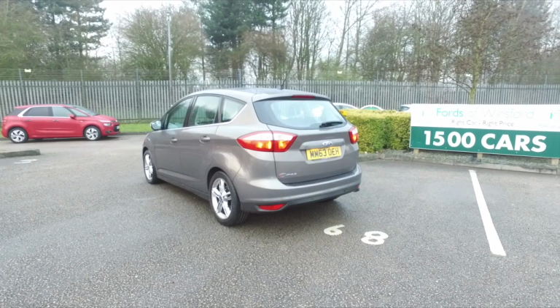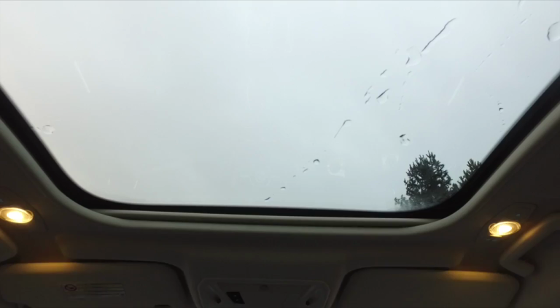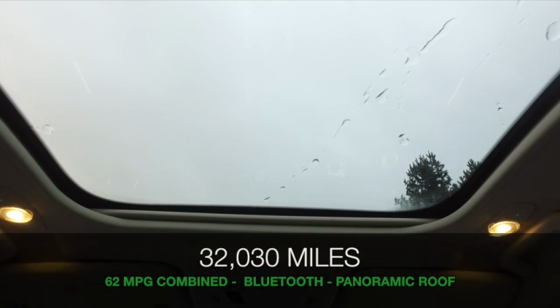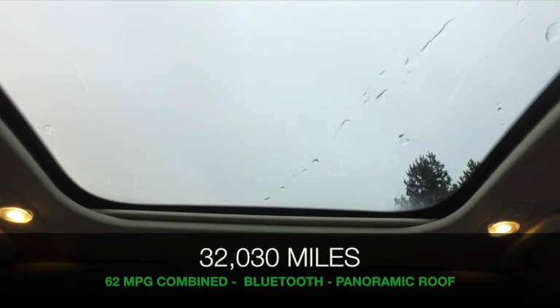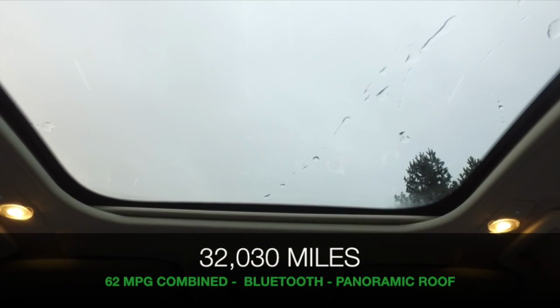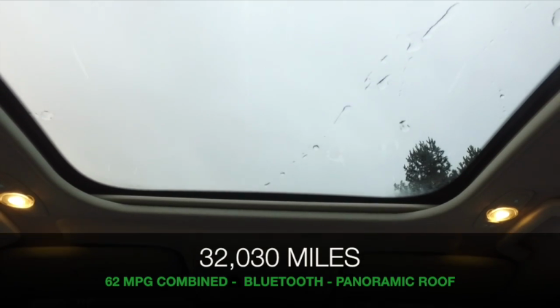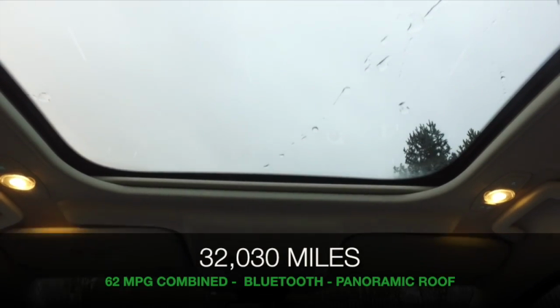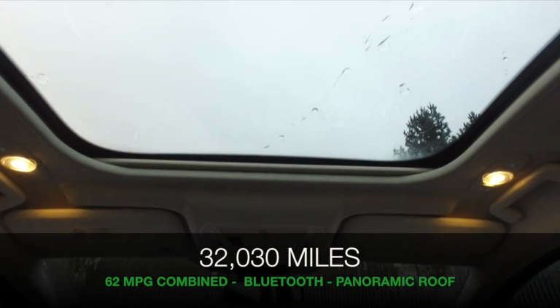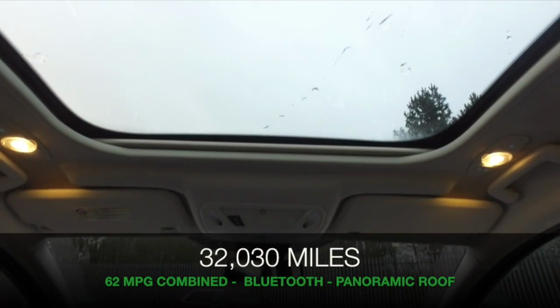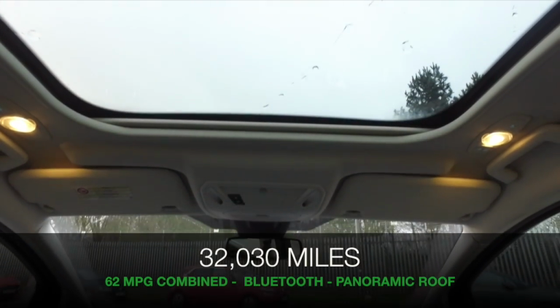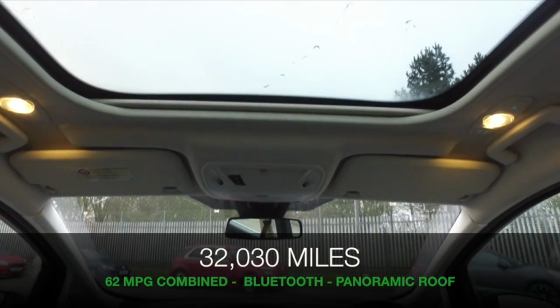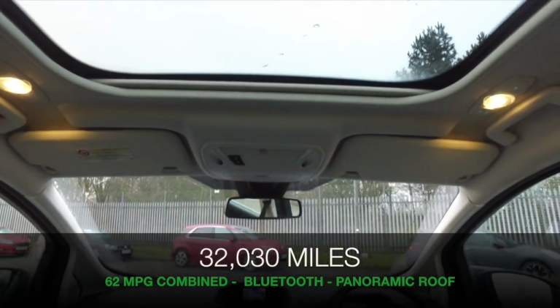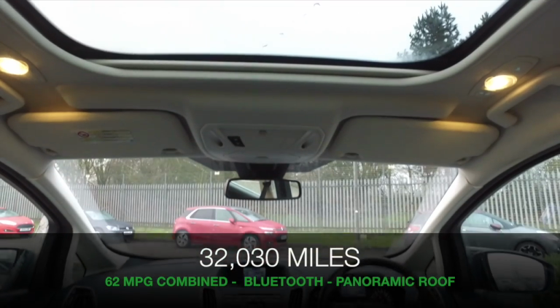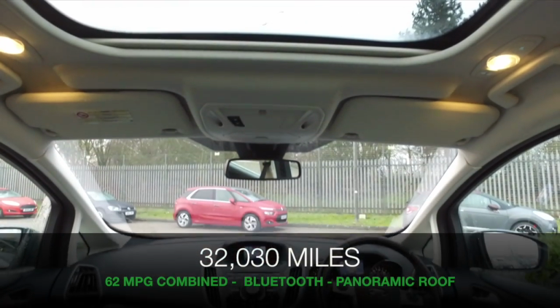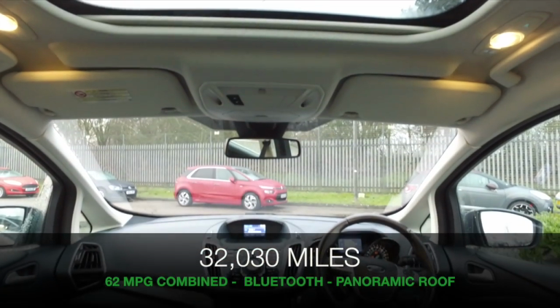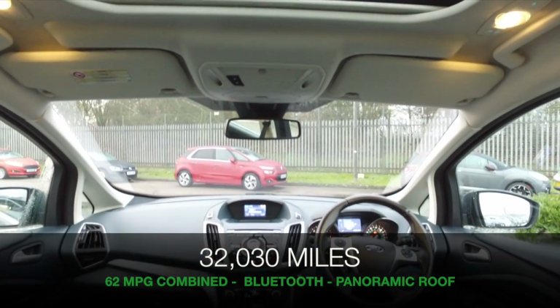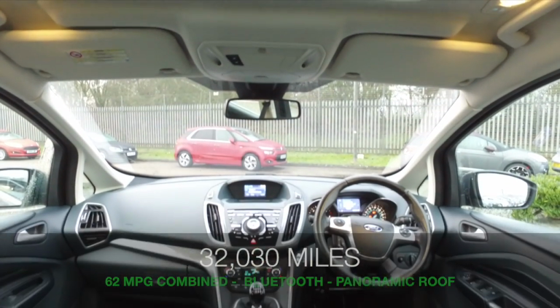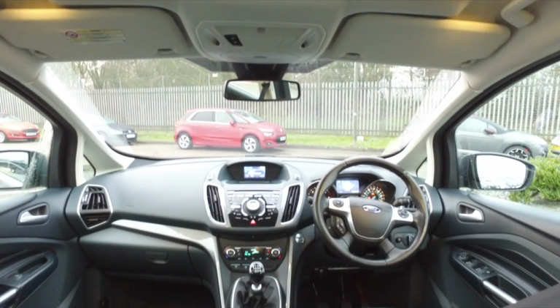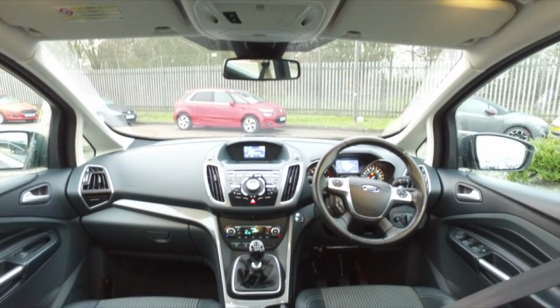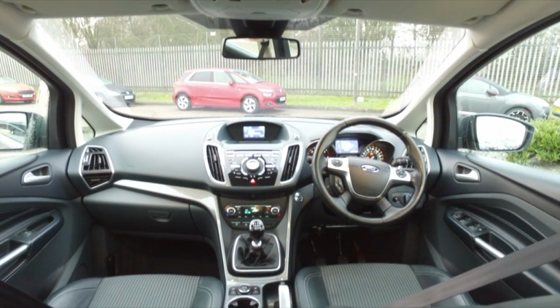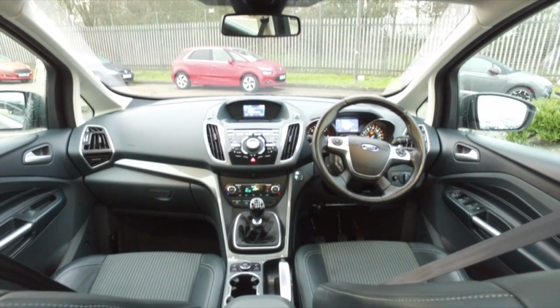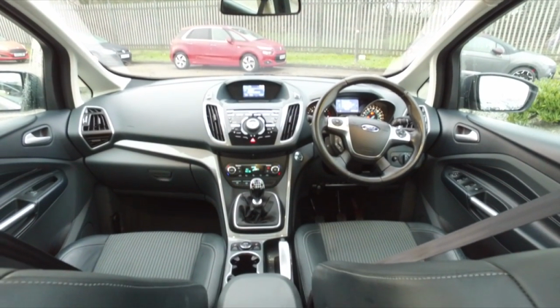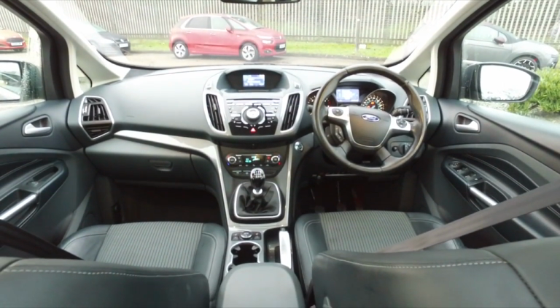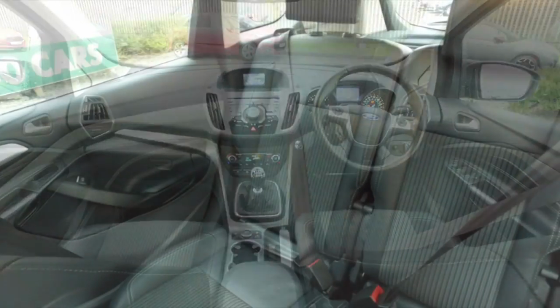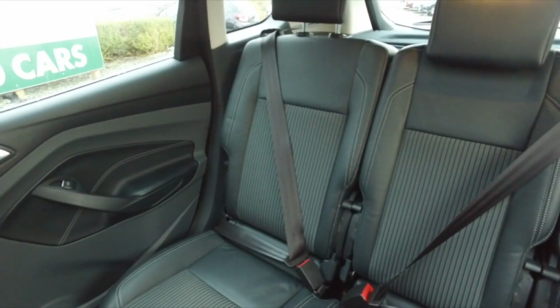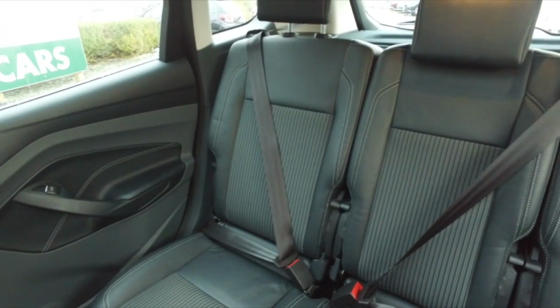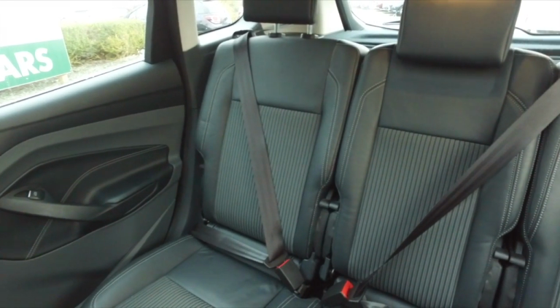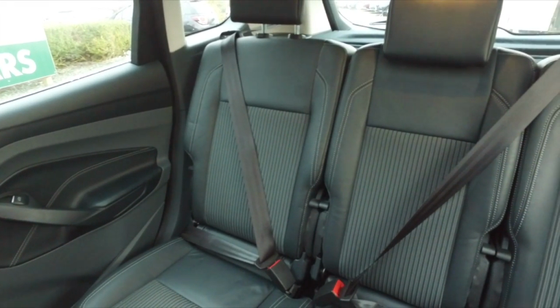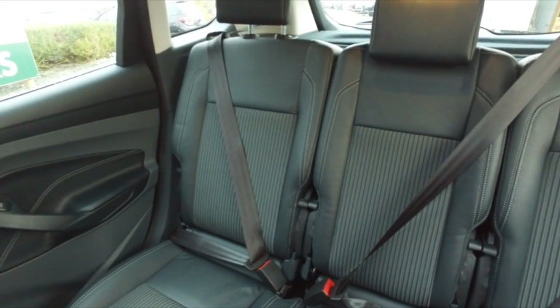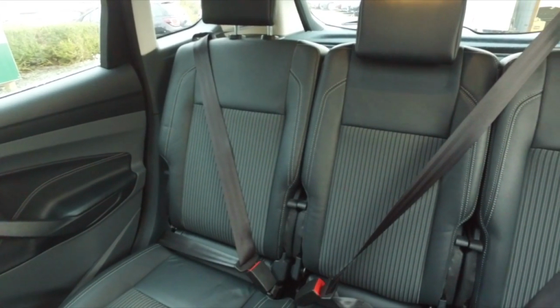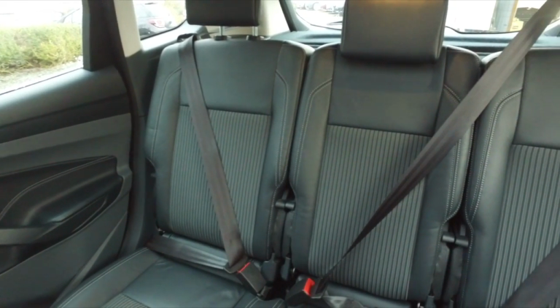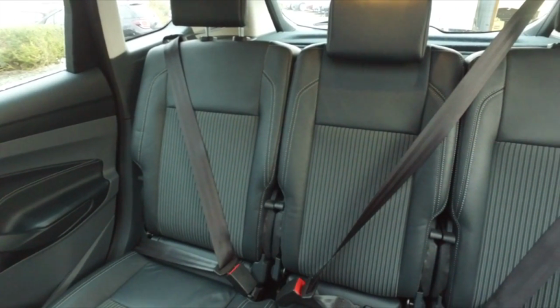This is a car that's easy to get in and out of and very comfortable. The 1.6 diesel ensures that your costs are going to be family friendly, about 62 mpg combined. And a very roomy cabin with very comfortable seats.